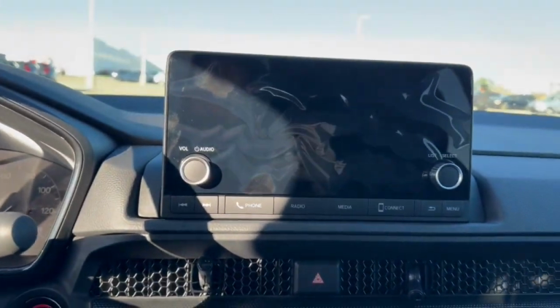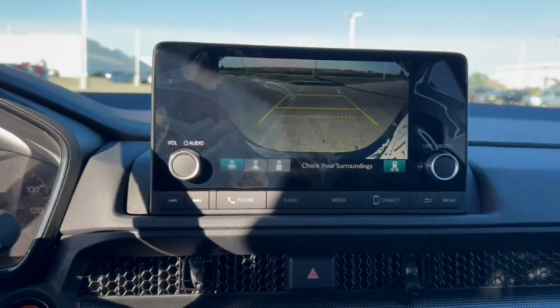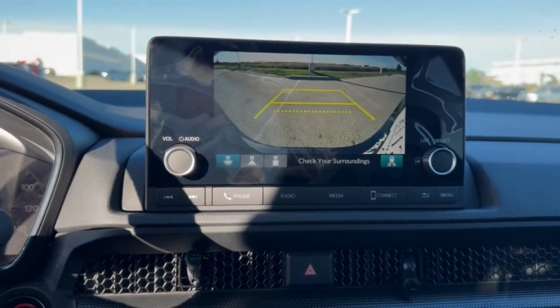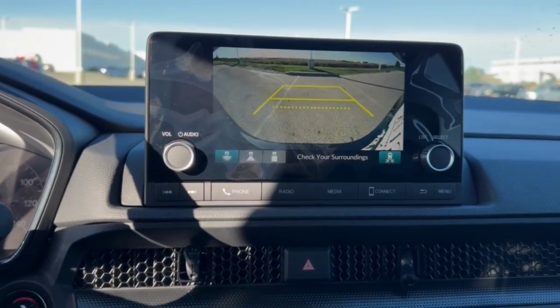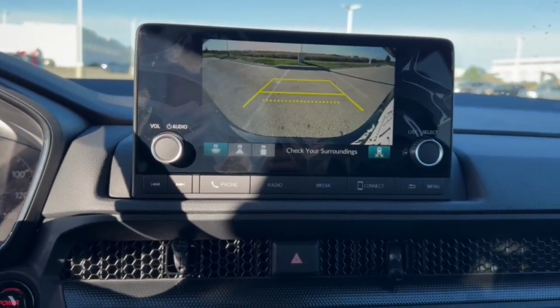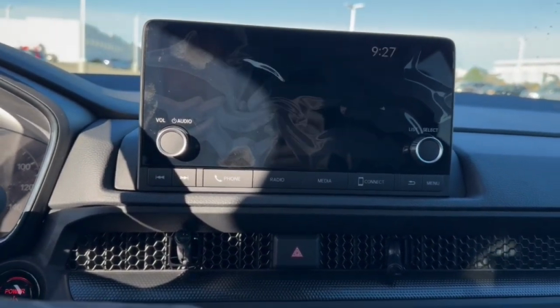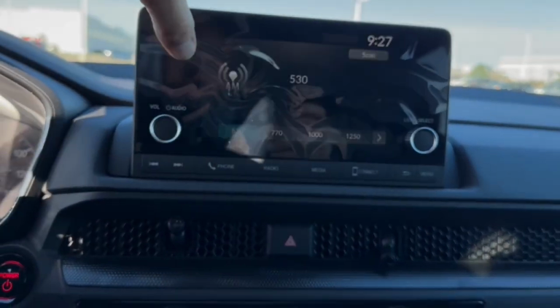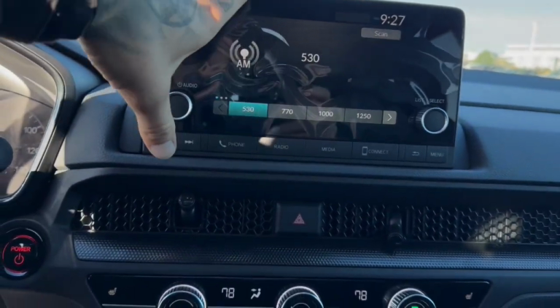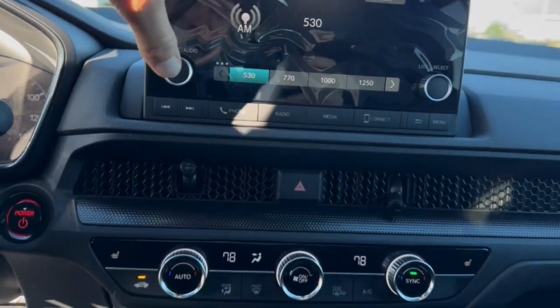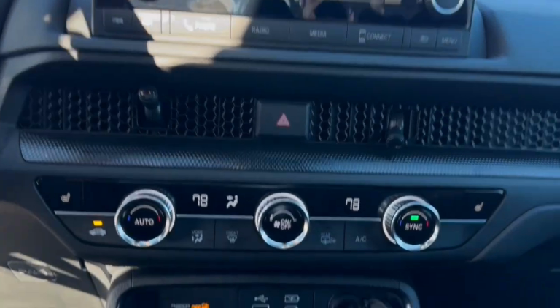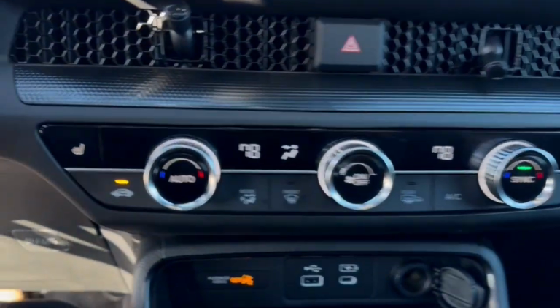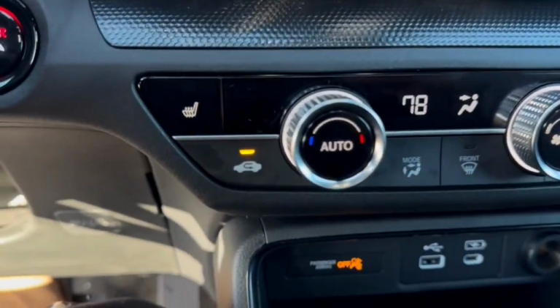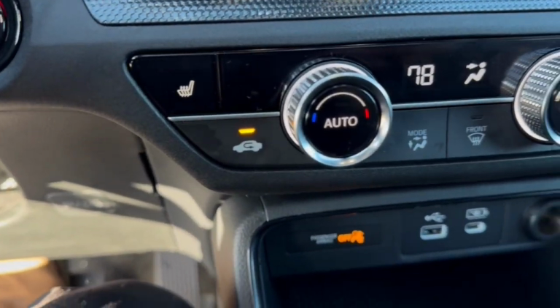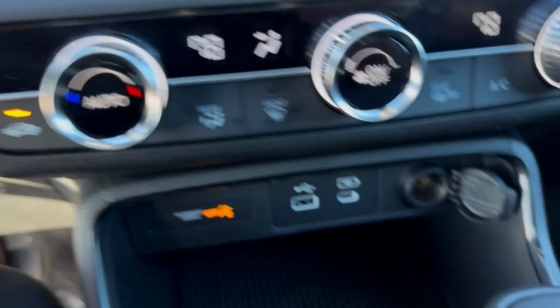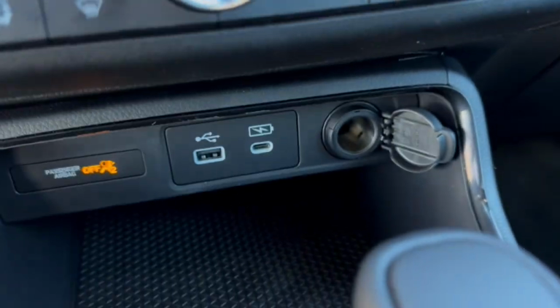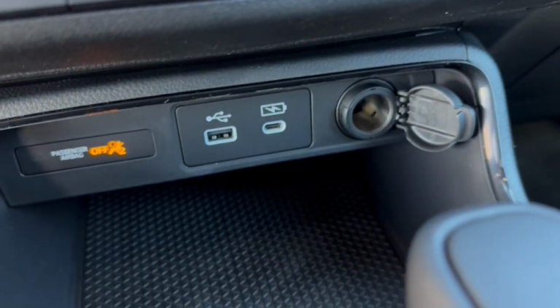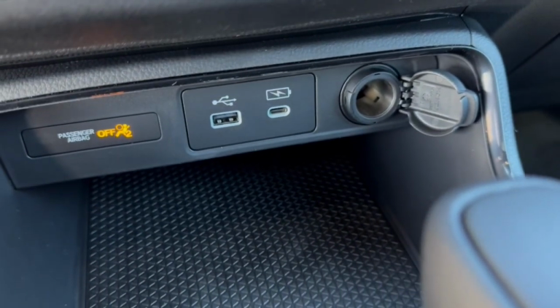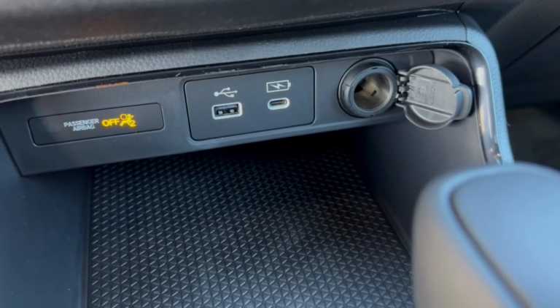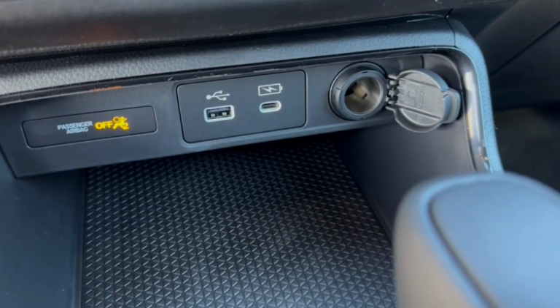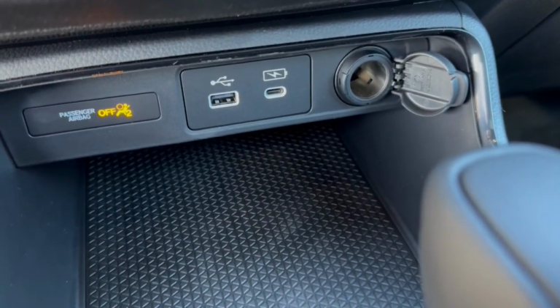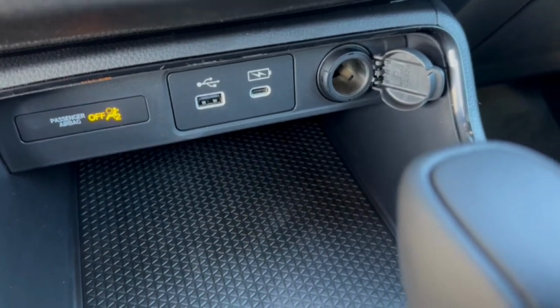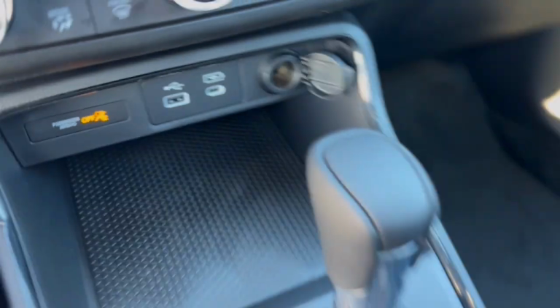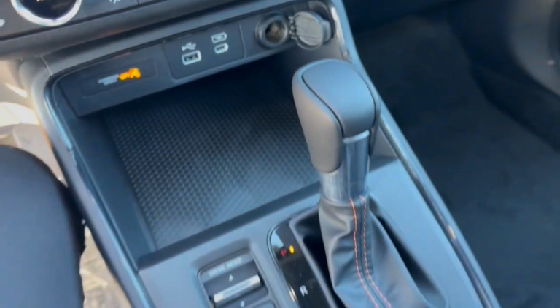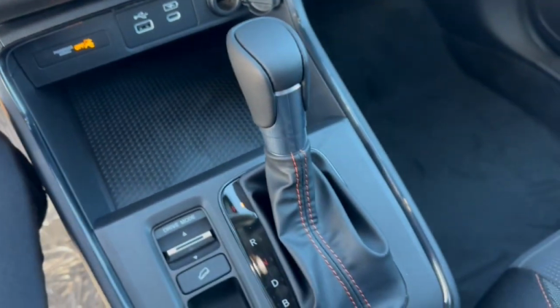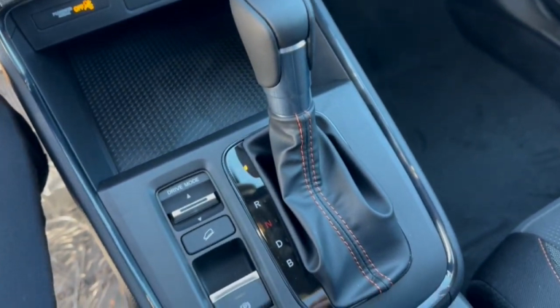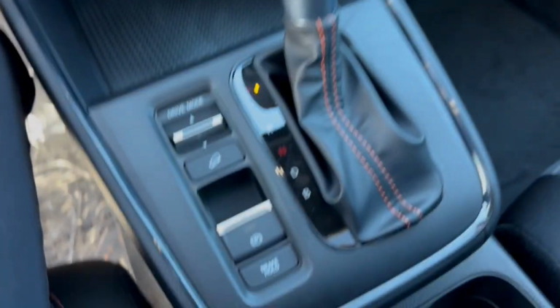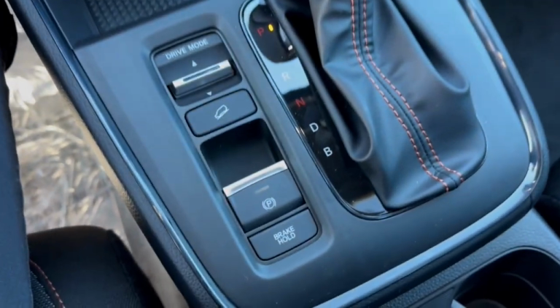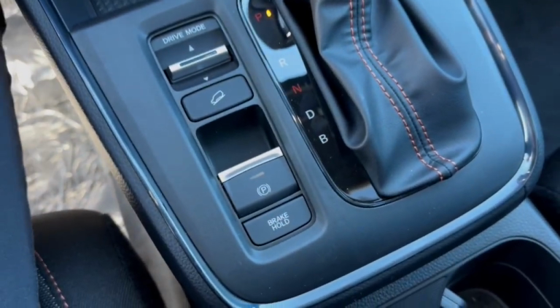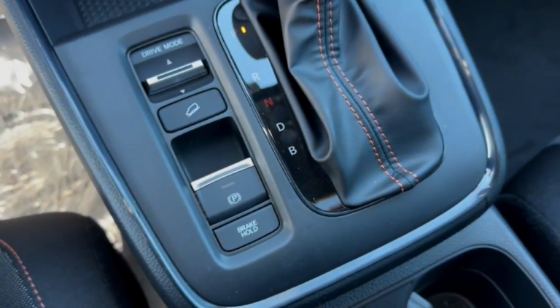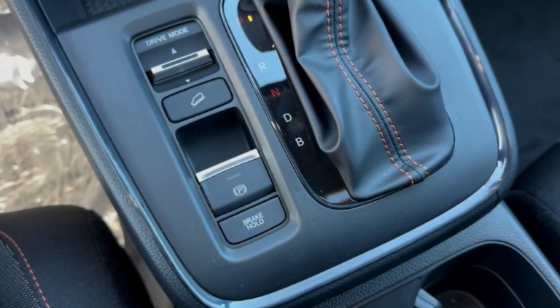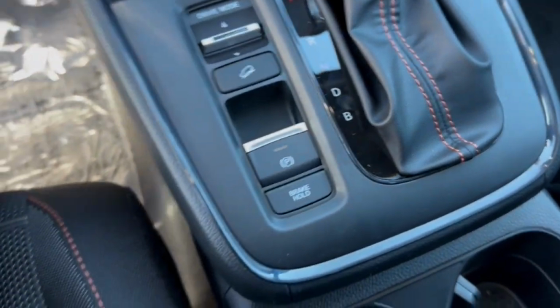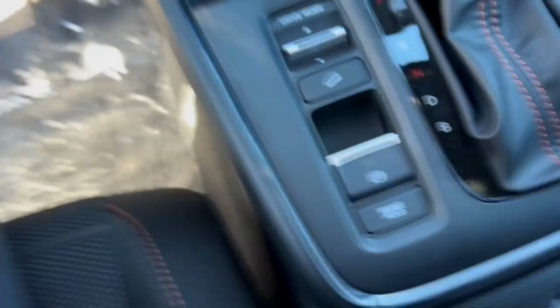You've got the rear backup camera, Apple CarPlay and Android Auto capabilities, heated front seats, a couple of USB ports and a 12-volt for charging your various devices, a leather wrap shifter, hill descent control and brake hold.